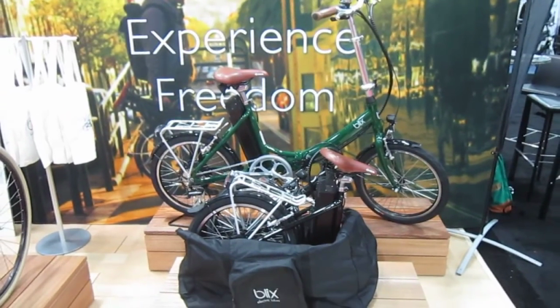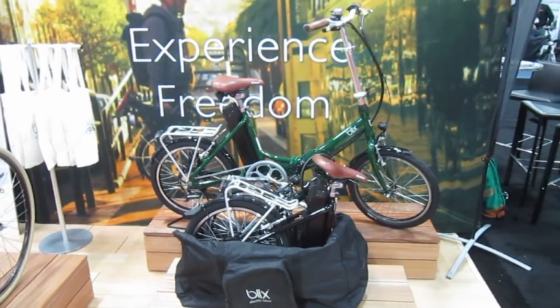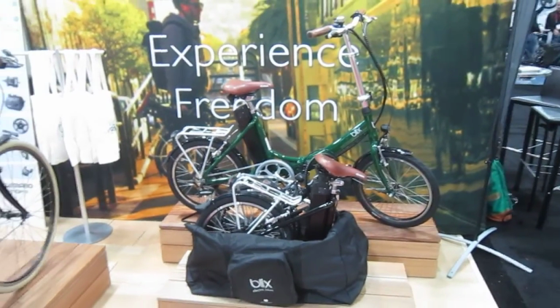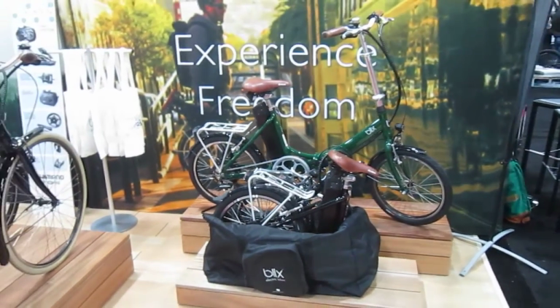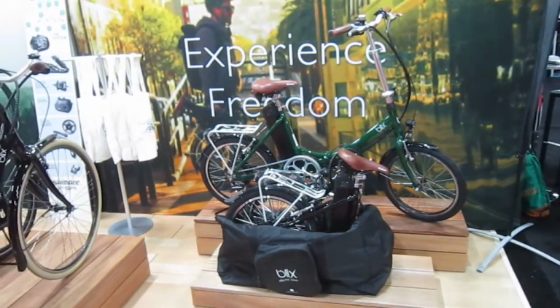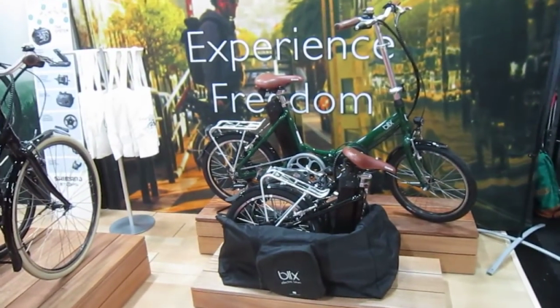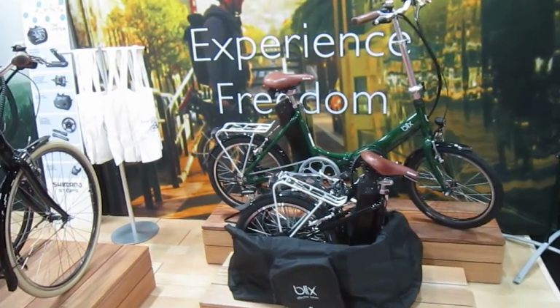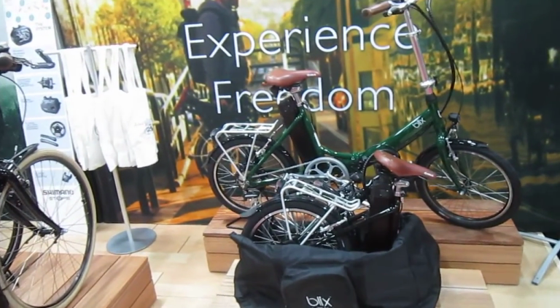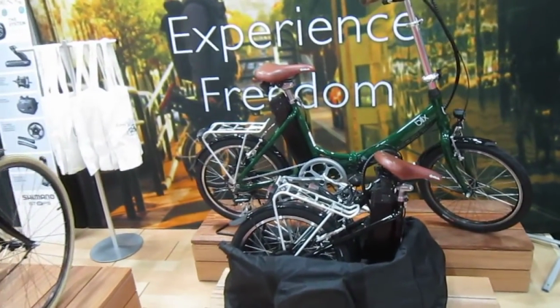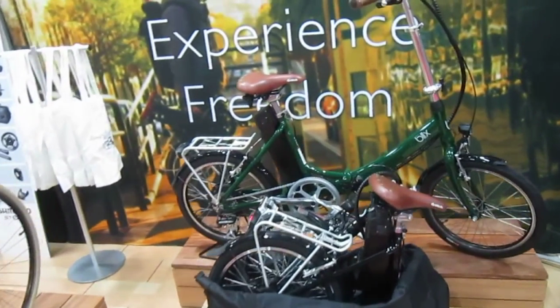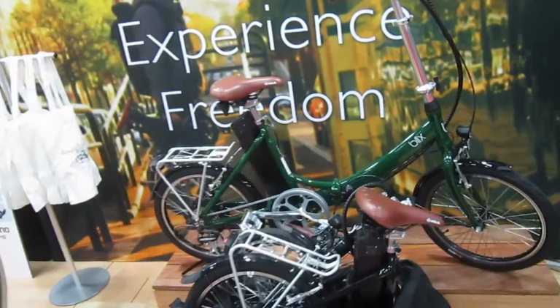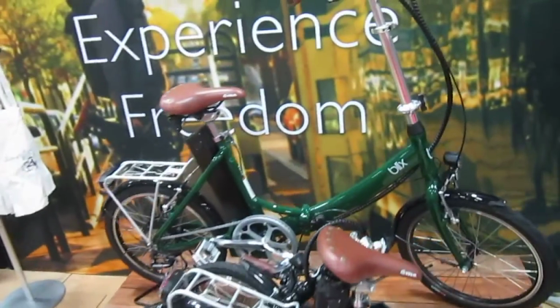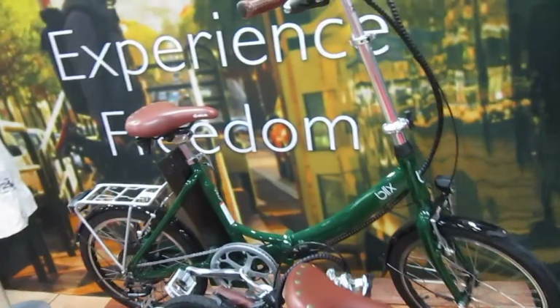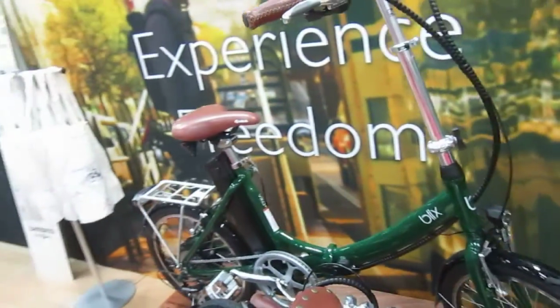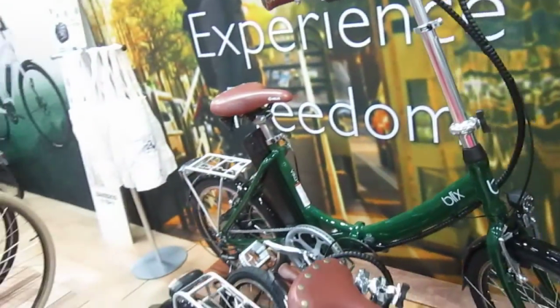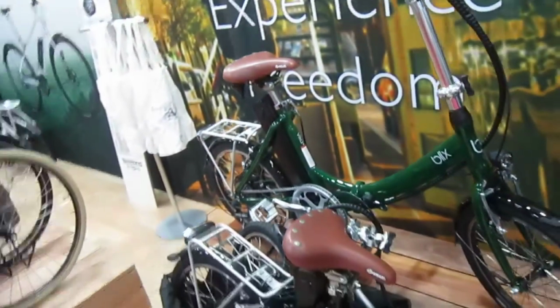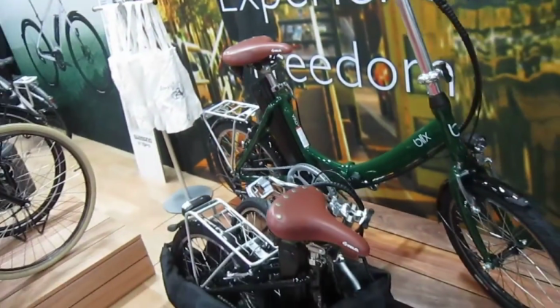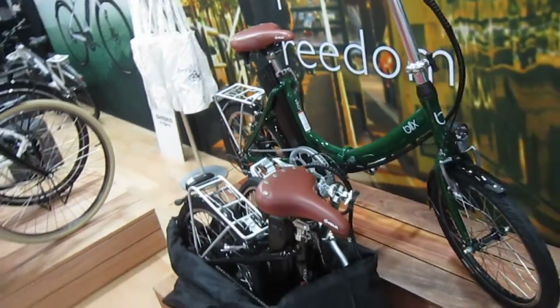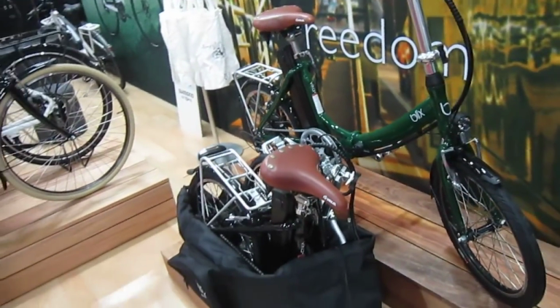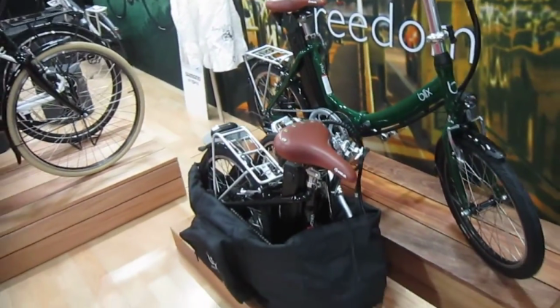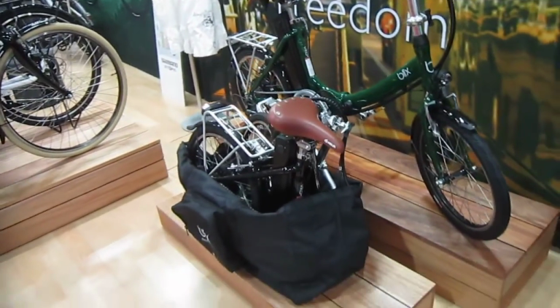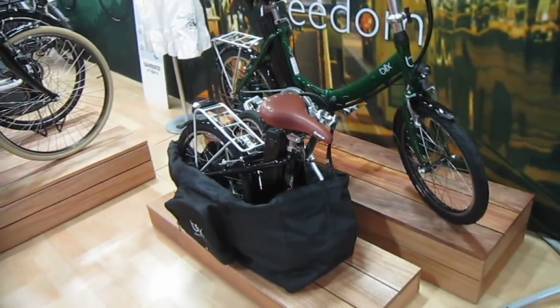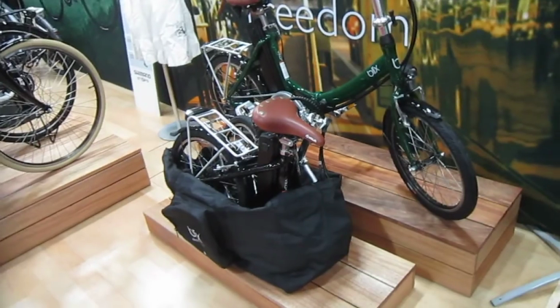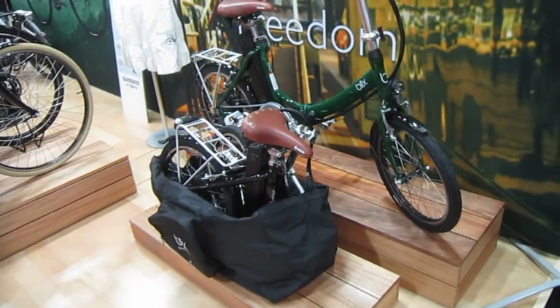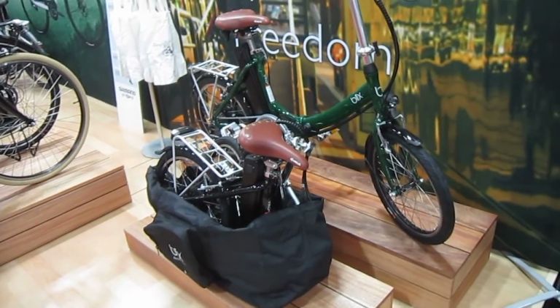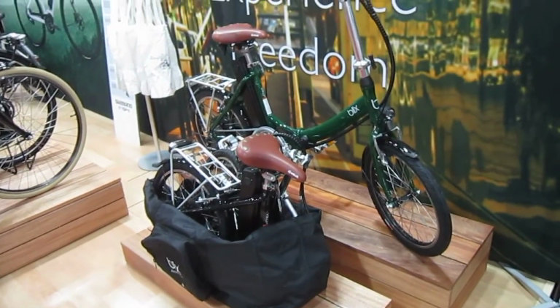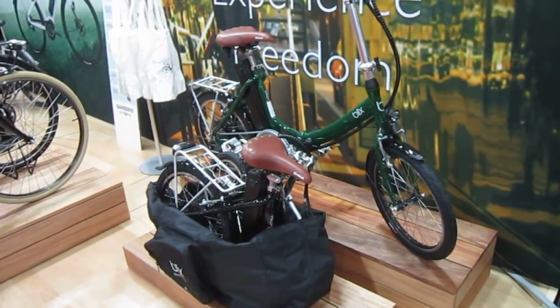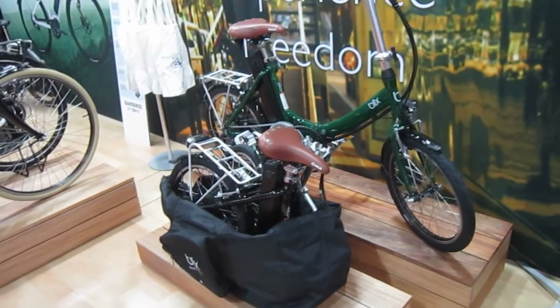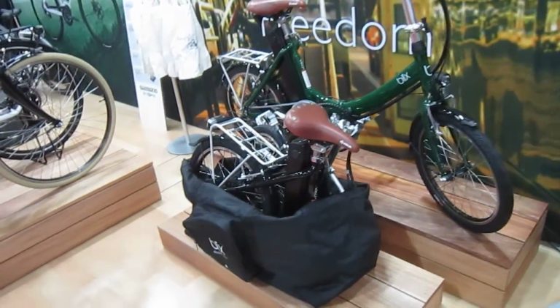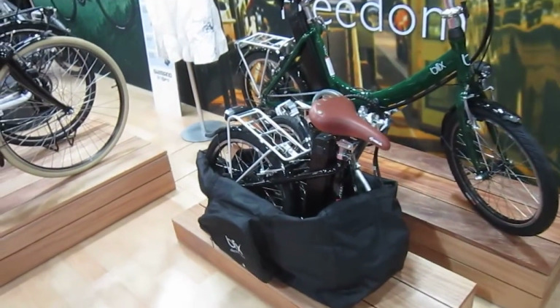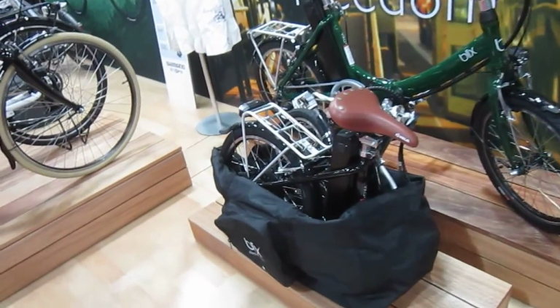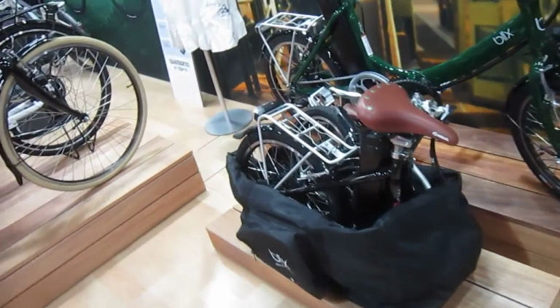I'm here in the Blix booth, and I think you remember all the fun I had hanging out with a Blix rep. I believe I did a full review on one of their bikes and got more coming up. So this is their little folder, their Vika, and they're showing it in a nice little soft carry bag.